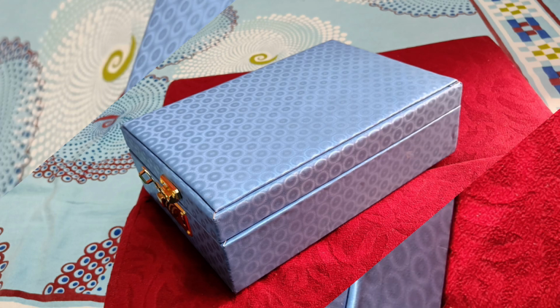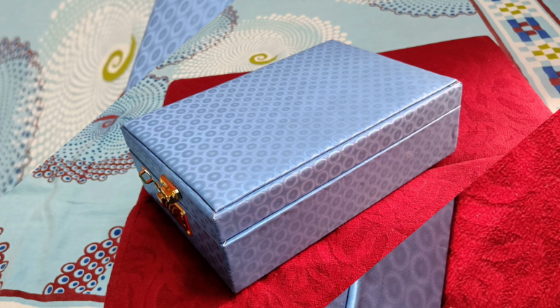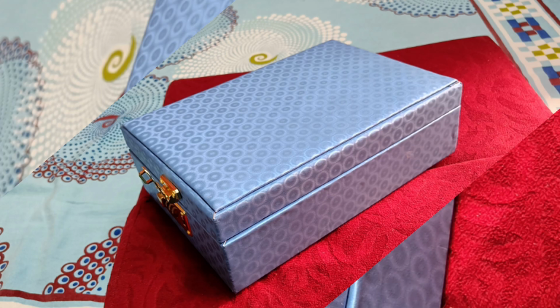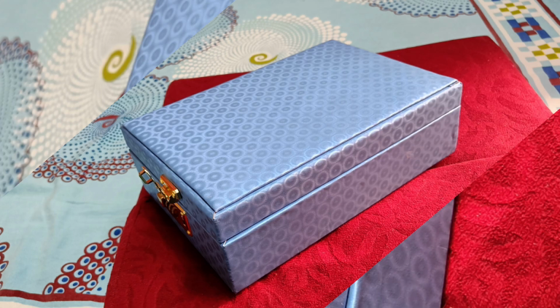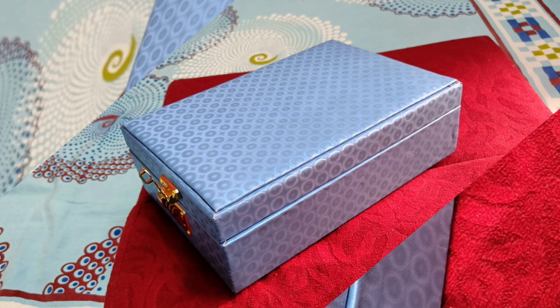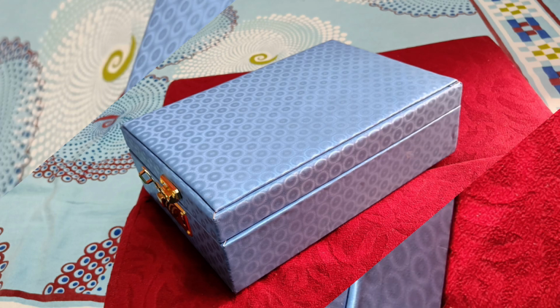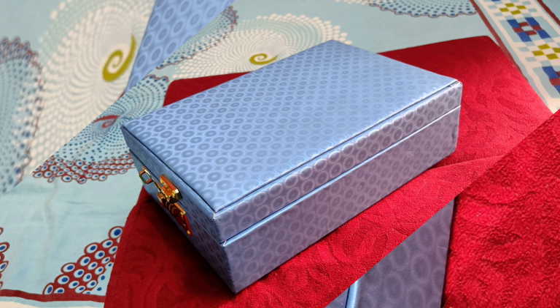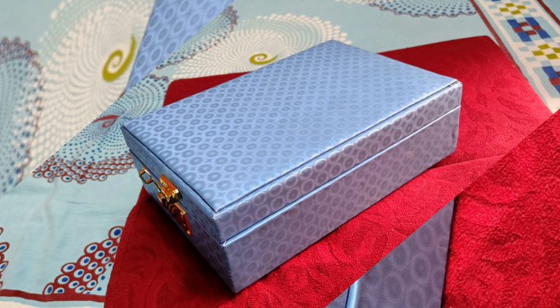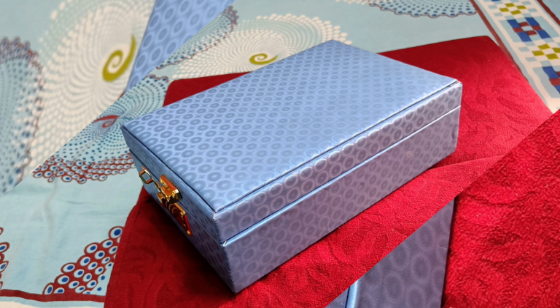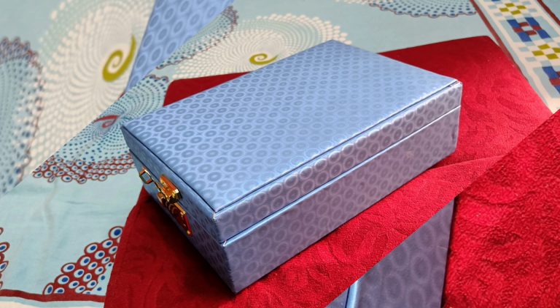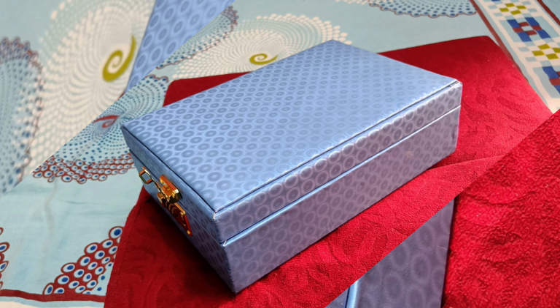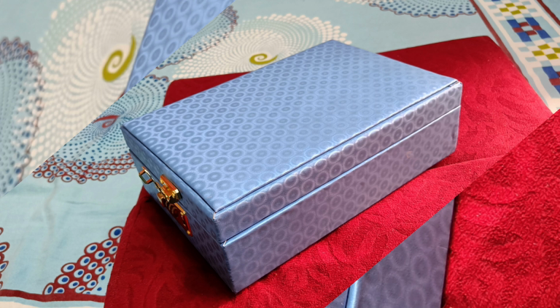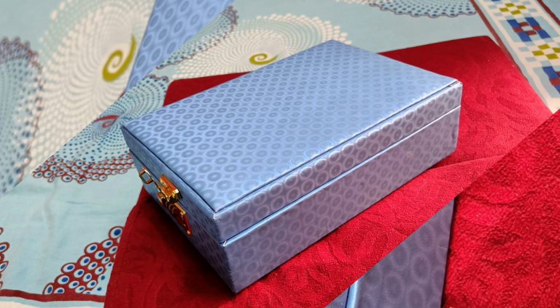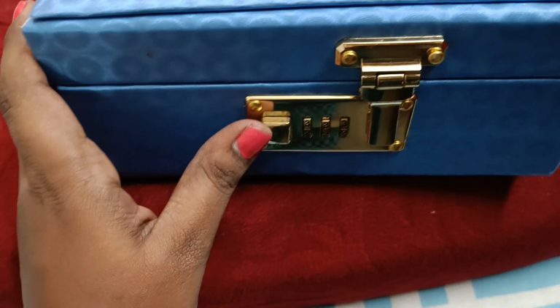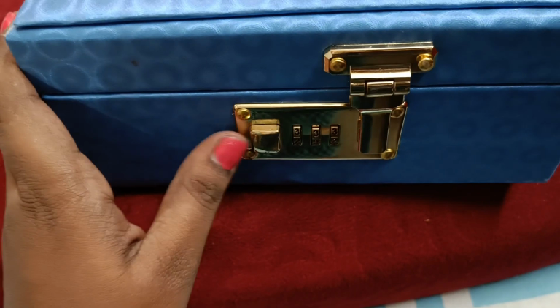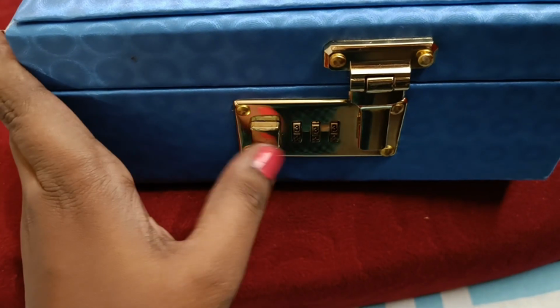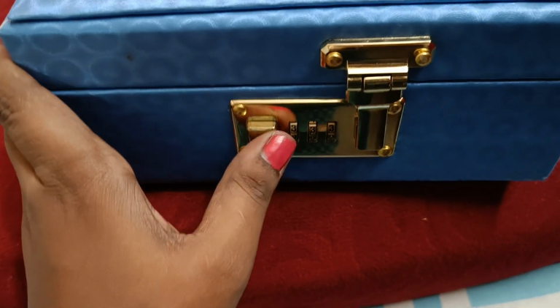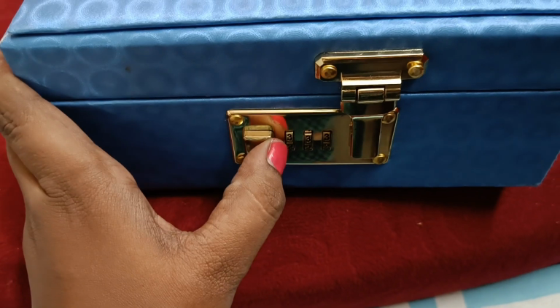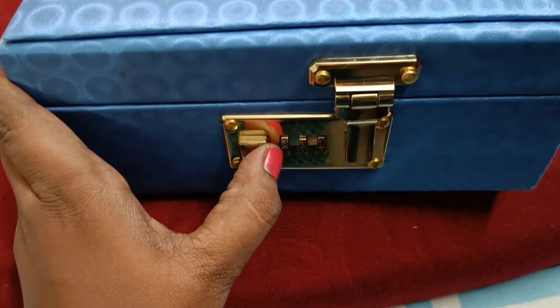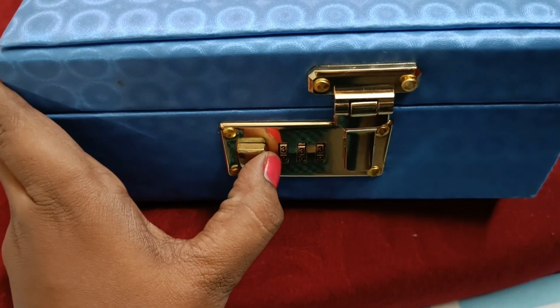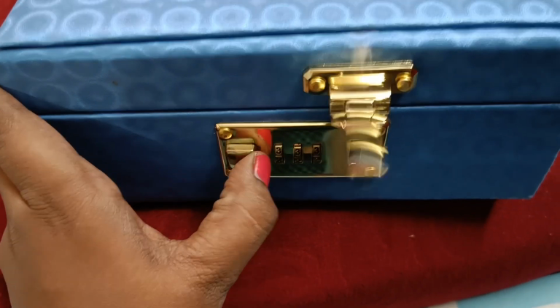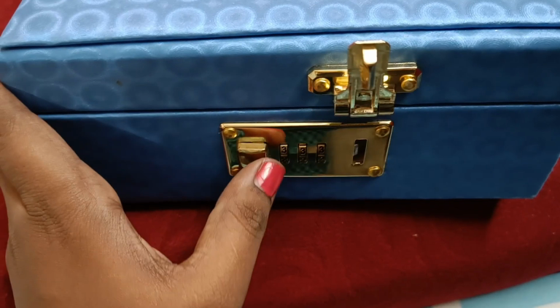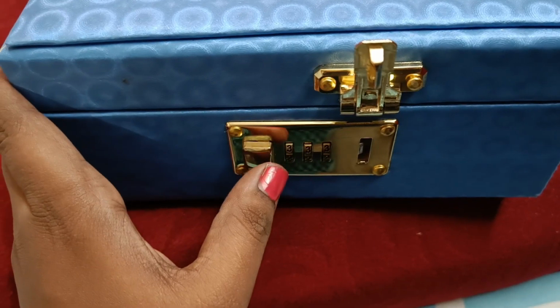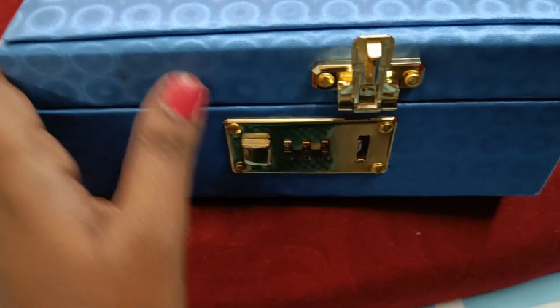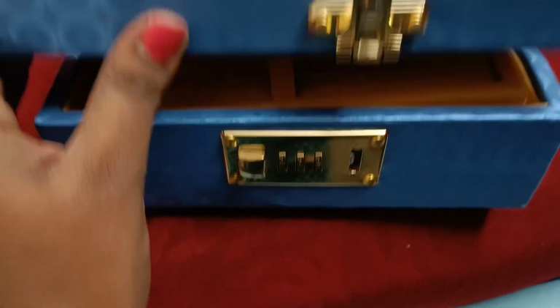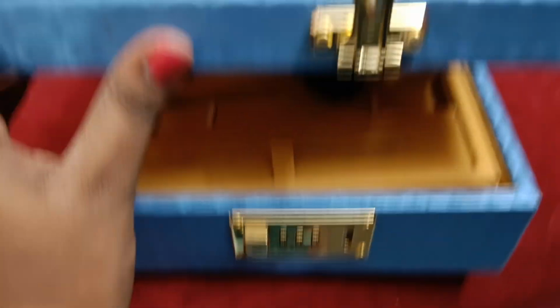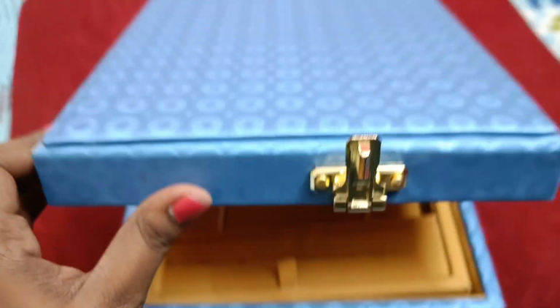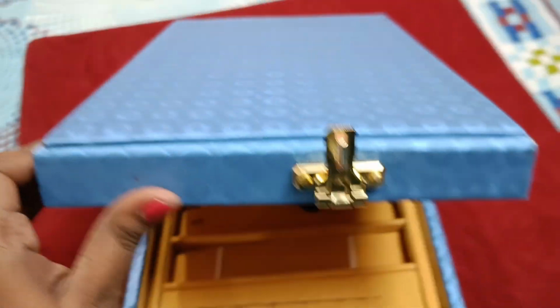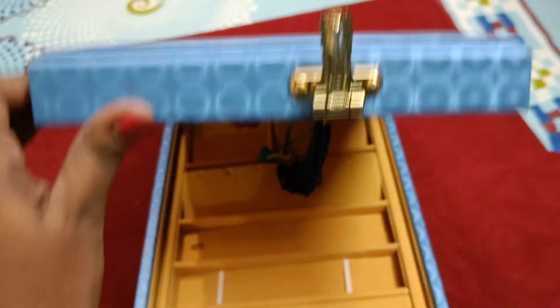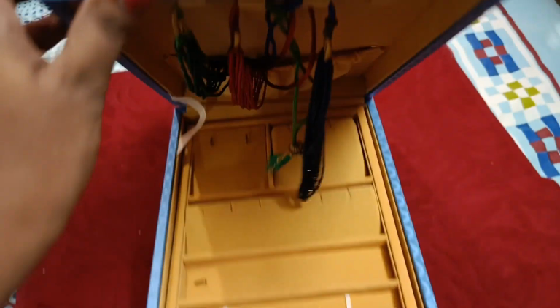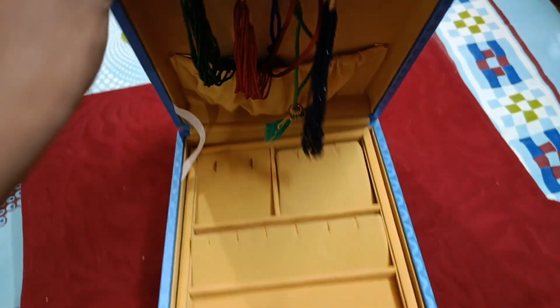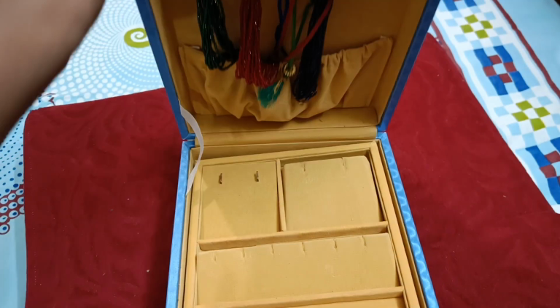This box will be made with a lock system — lock open and lock open.